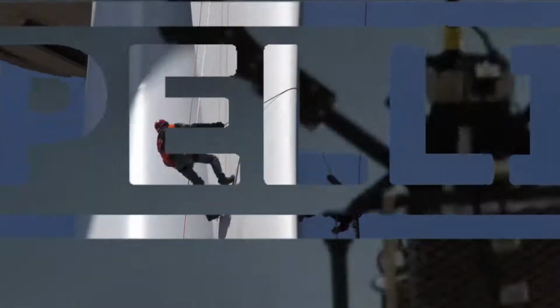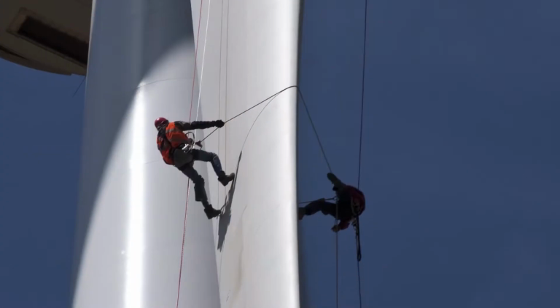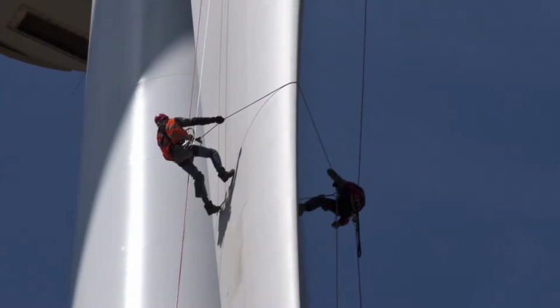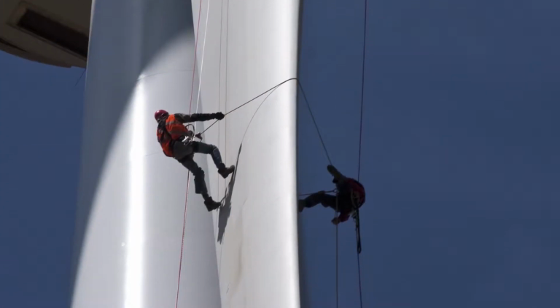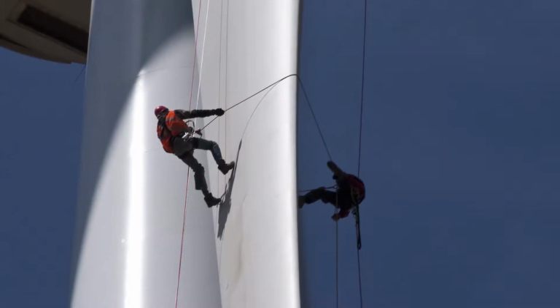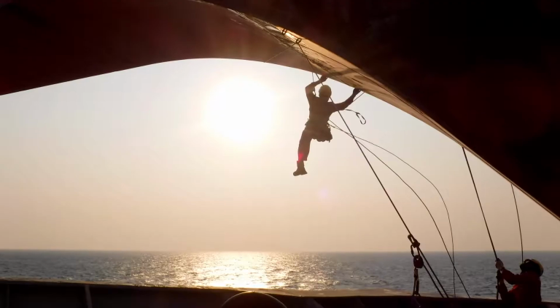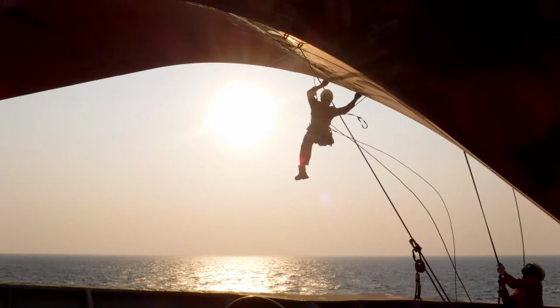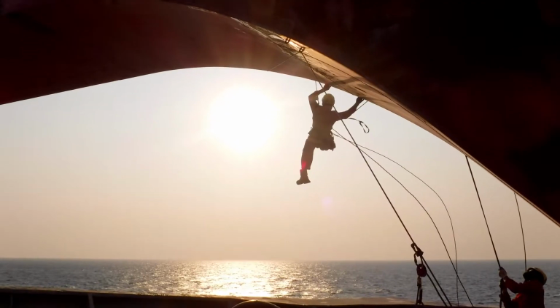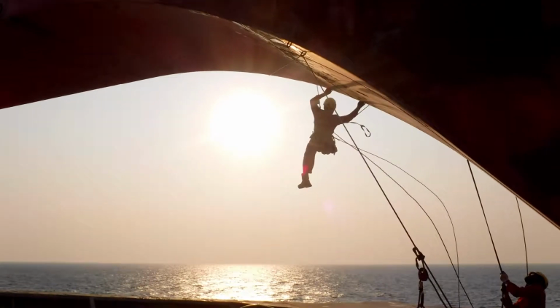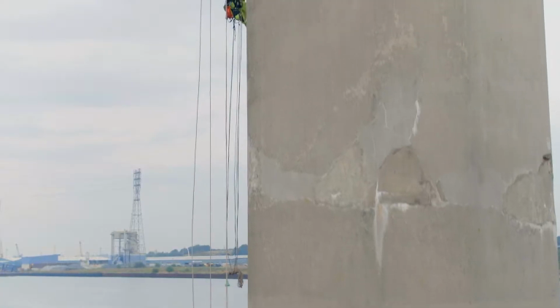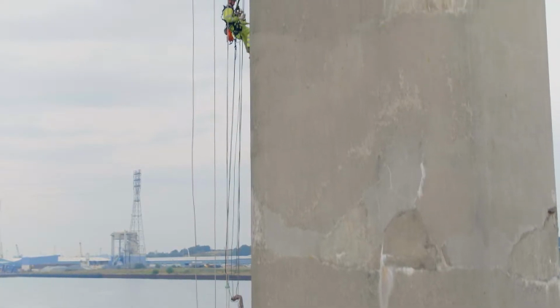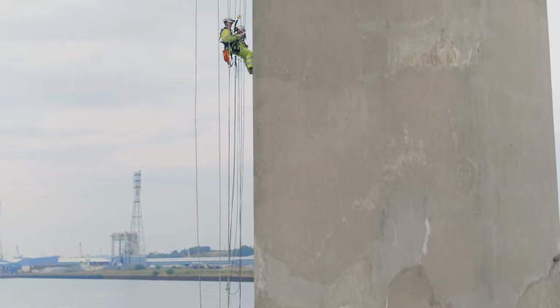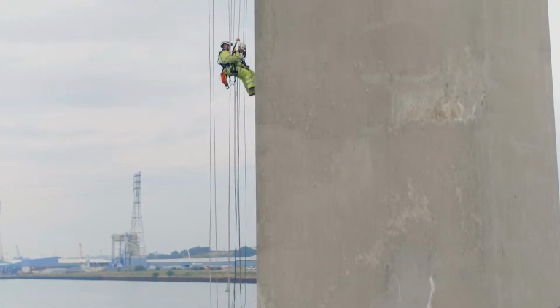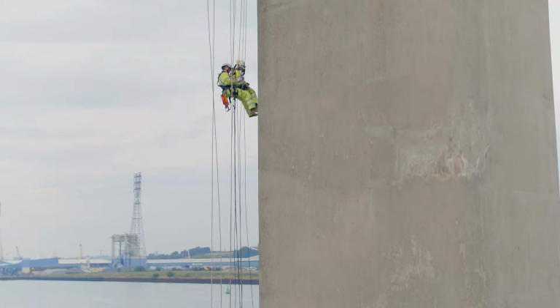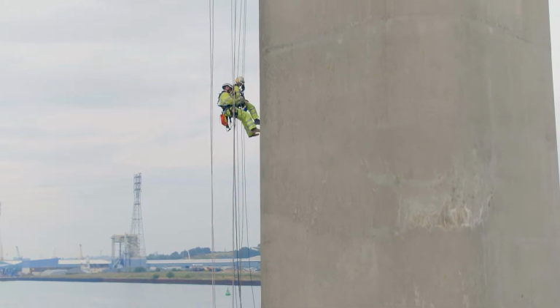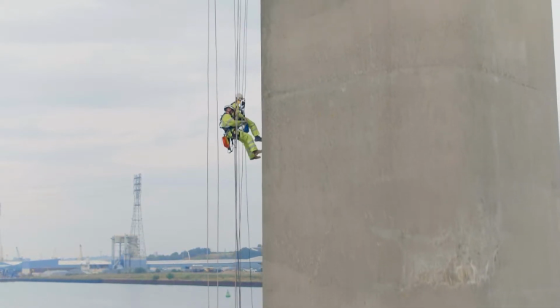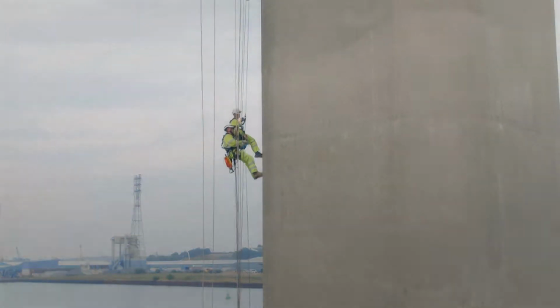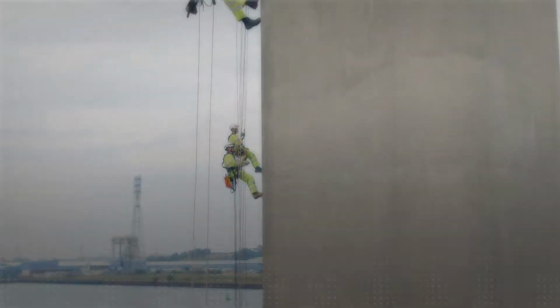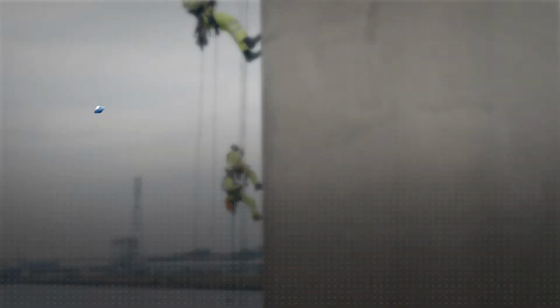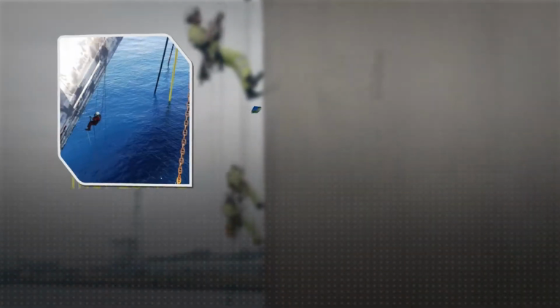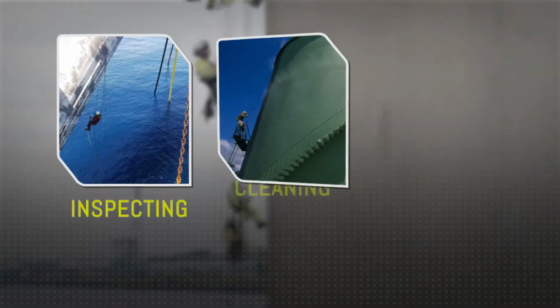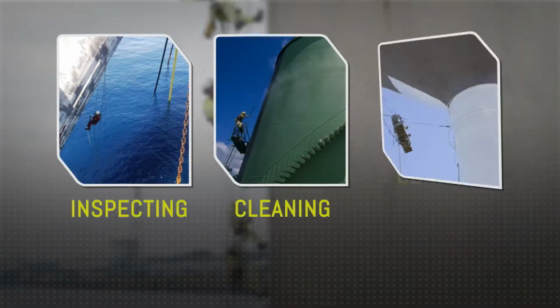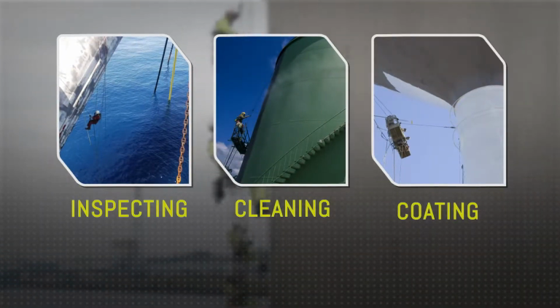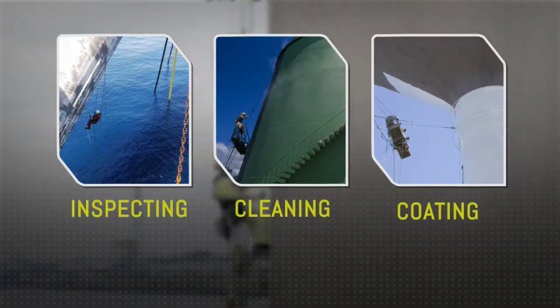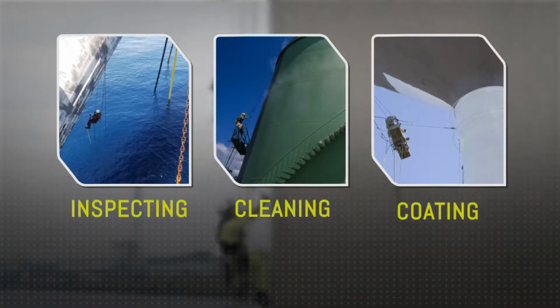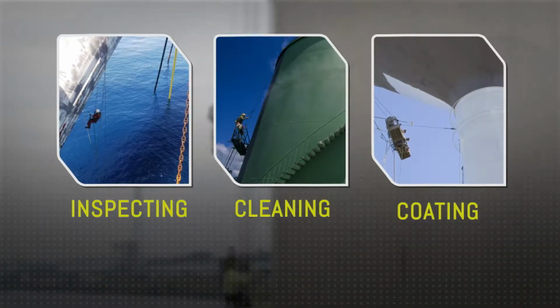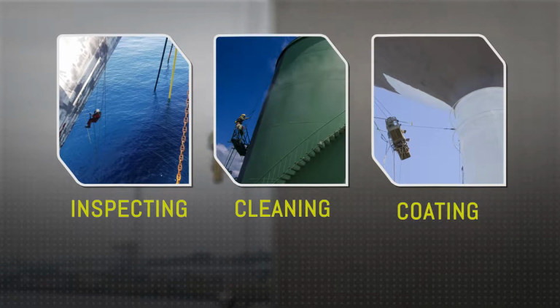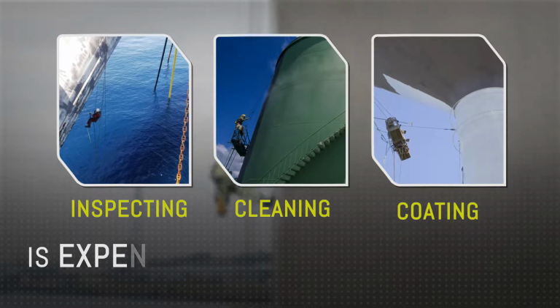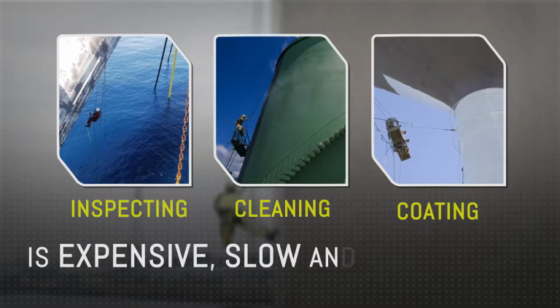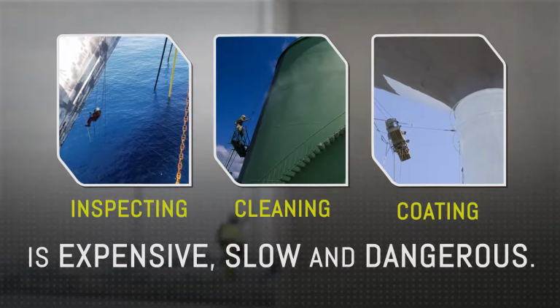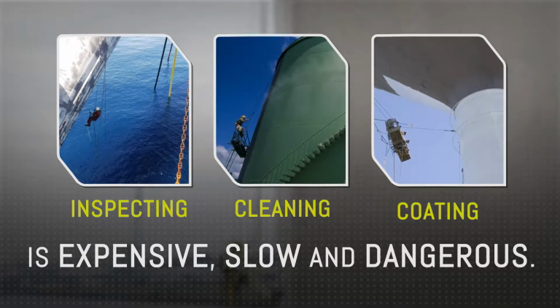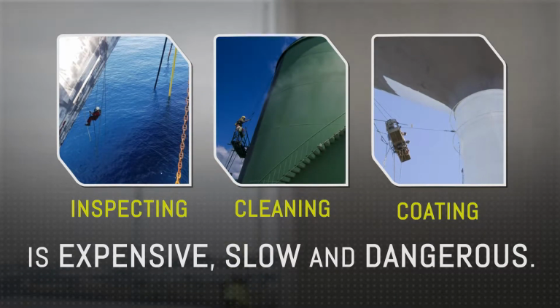The higher you build, the farther you reach, the bigger you dream, the greater your maintenance challenge. Inspecting, cleaning and coding in high and remote locations is expensive, slow and dangerous.